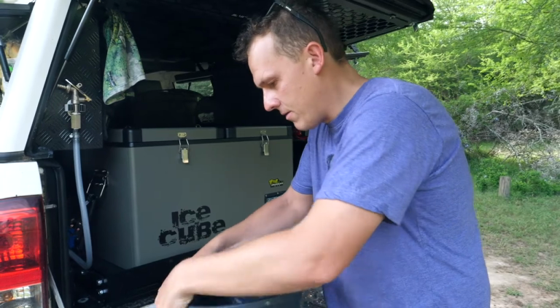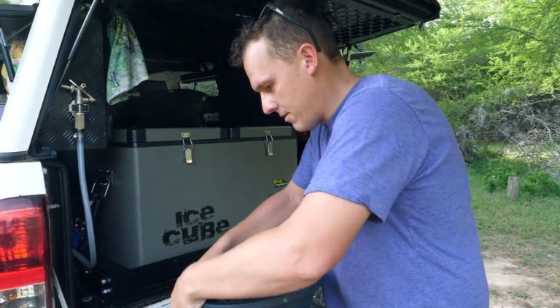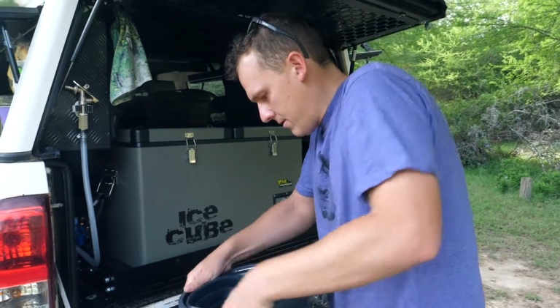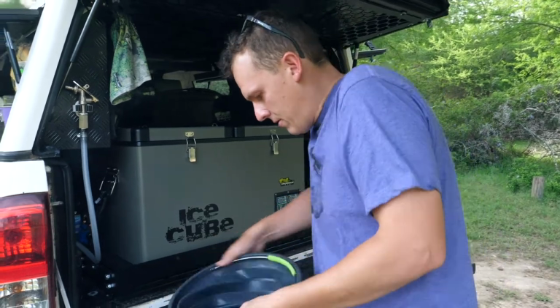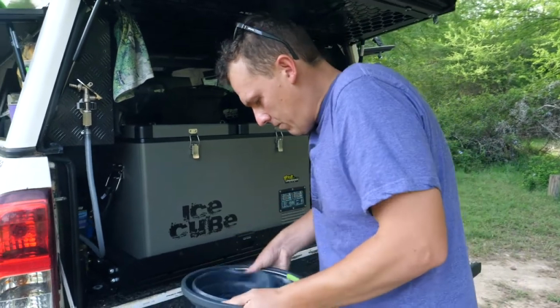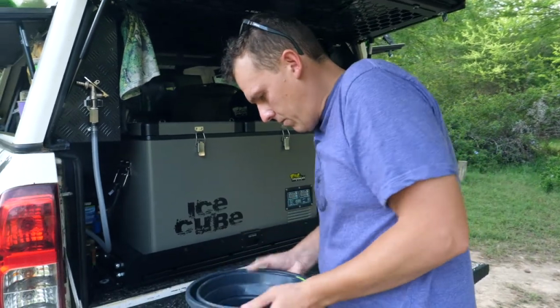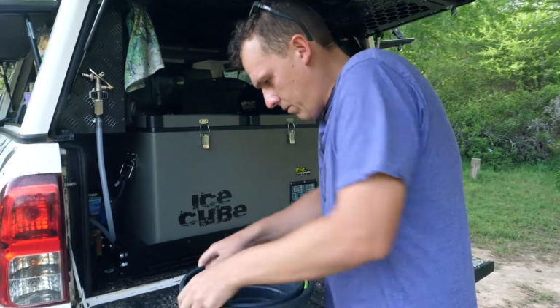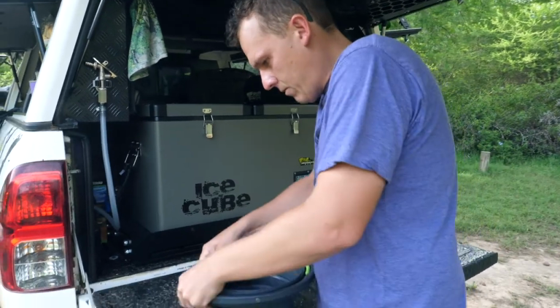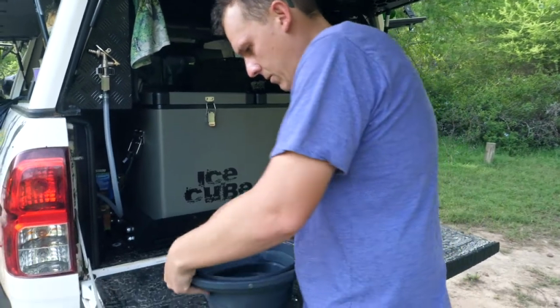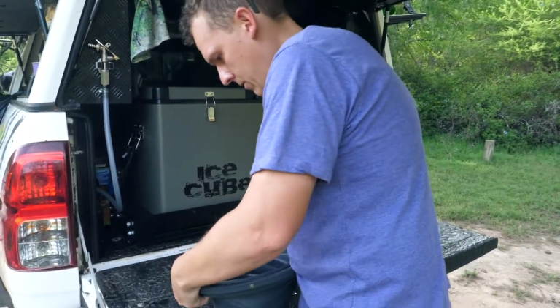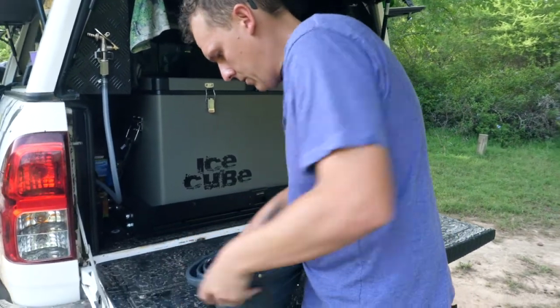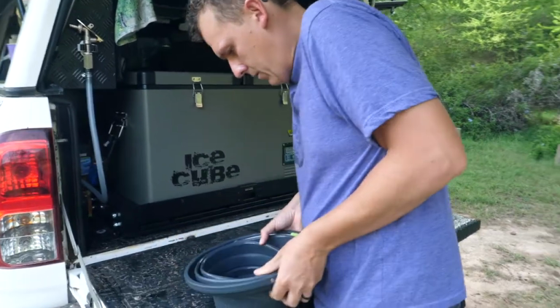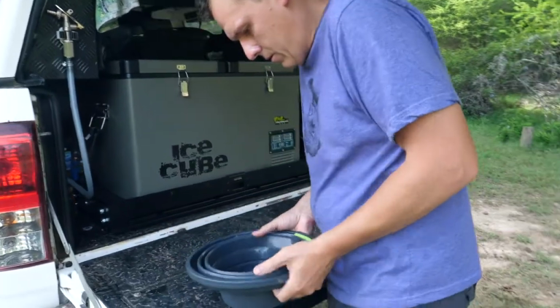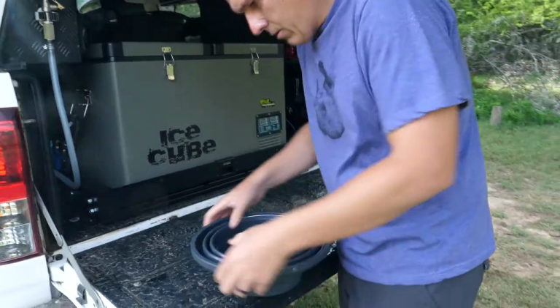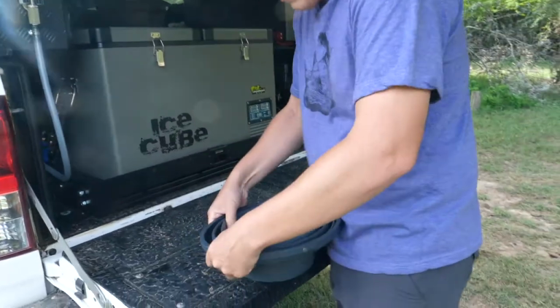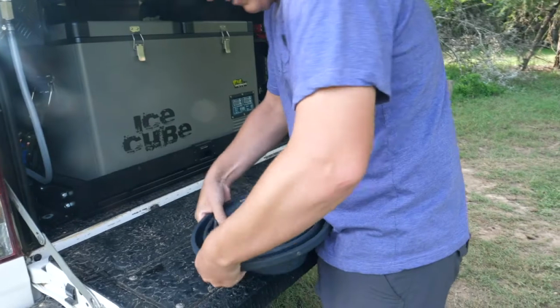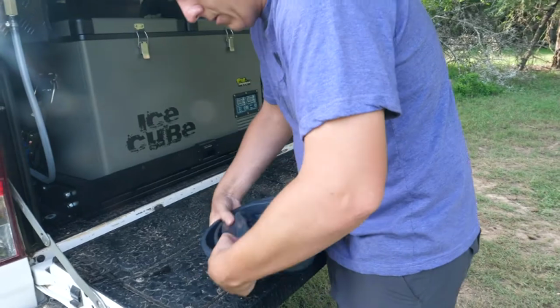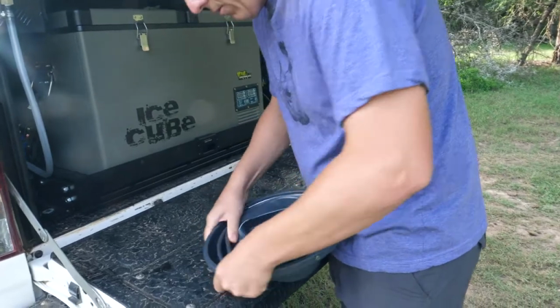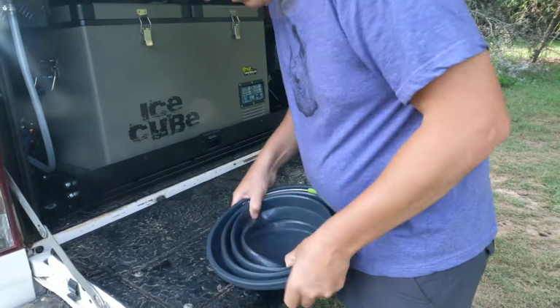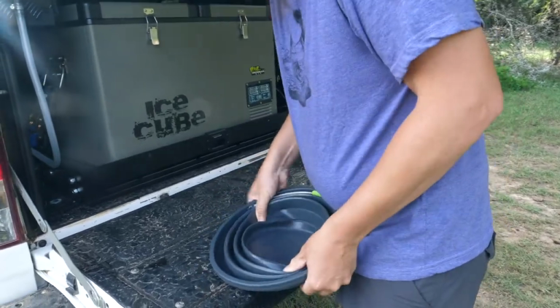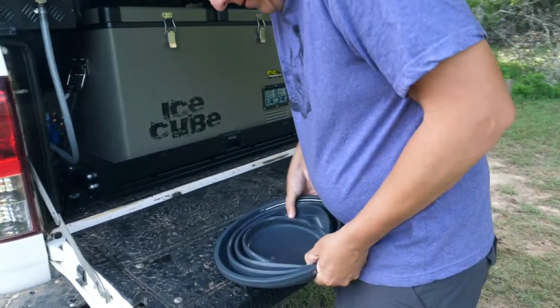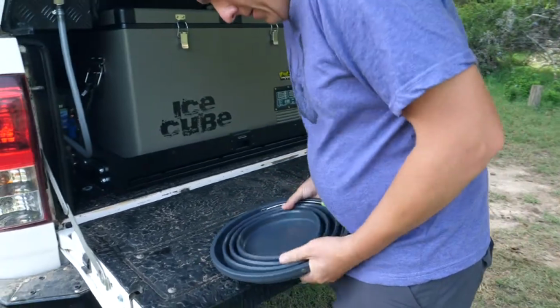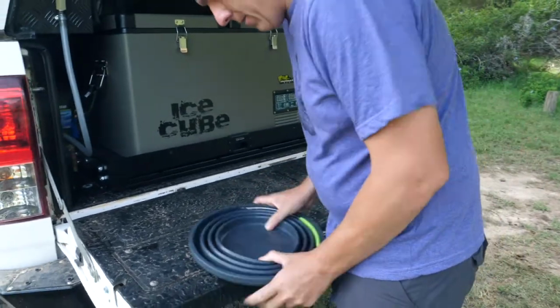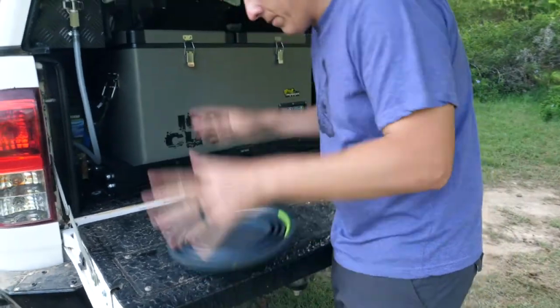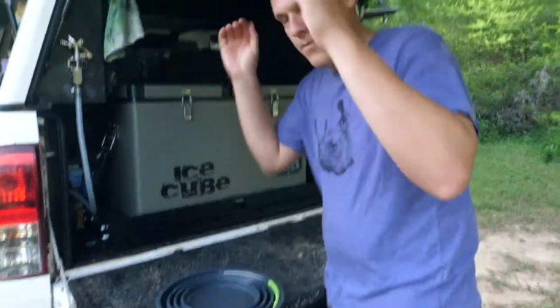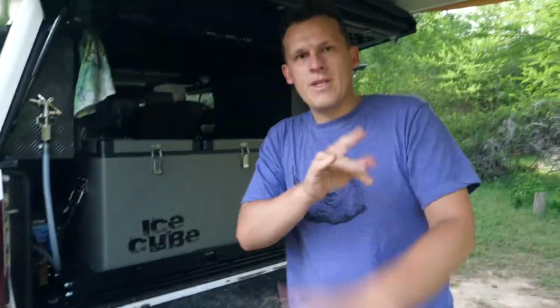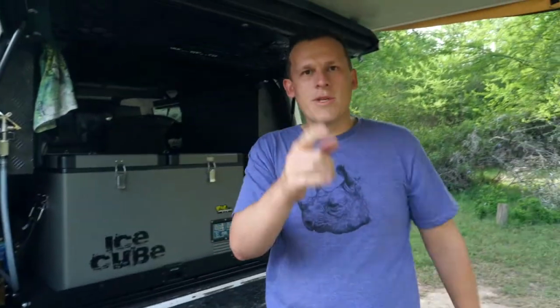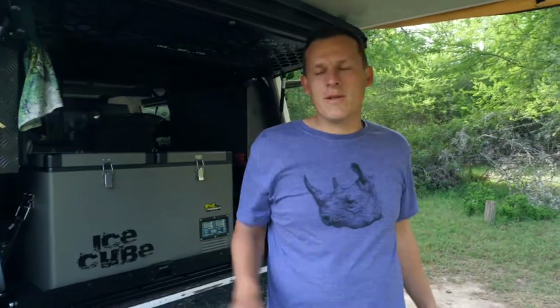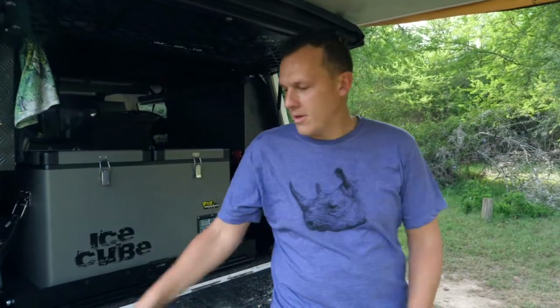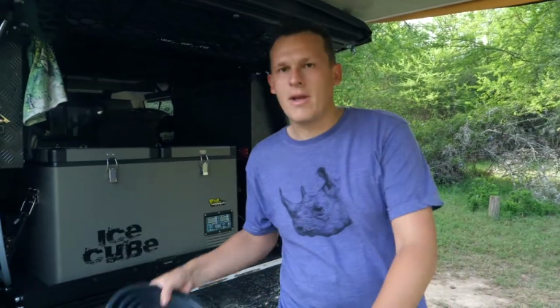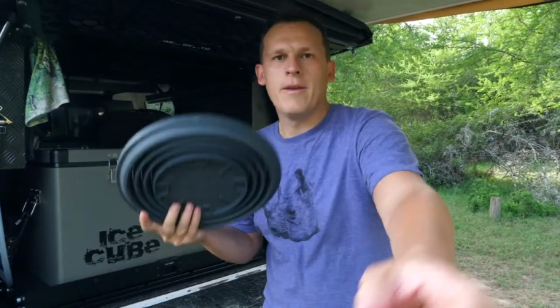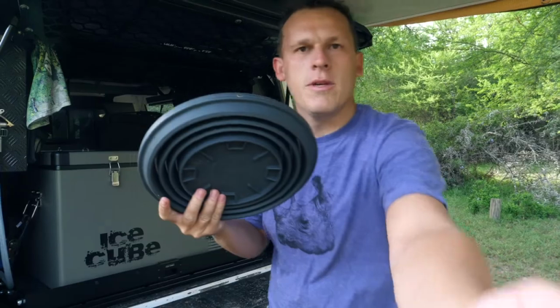One Mississippi, two Mississippi, three Mississippi, four Mississippi, five Mississippi, six Mississippi, seven Mississippi. Okay — your turn.